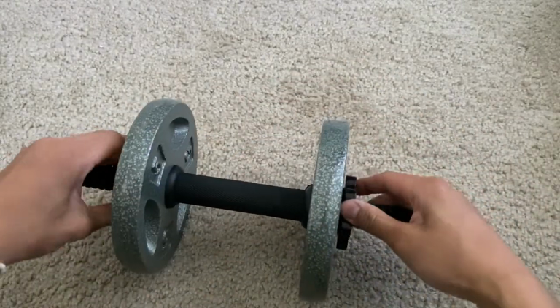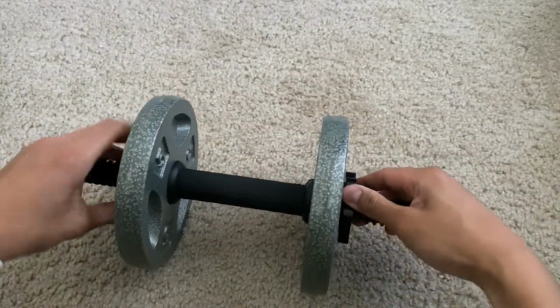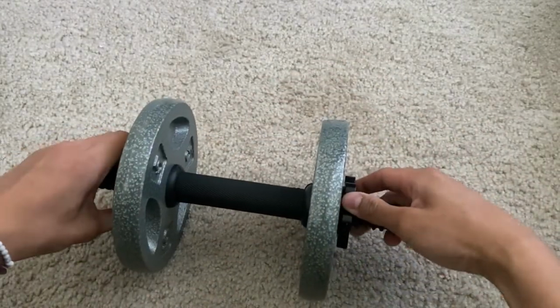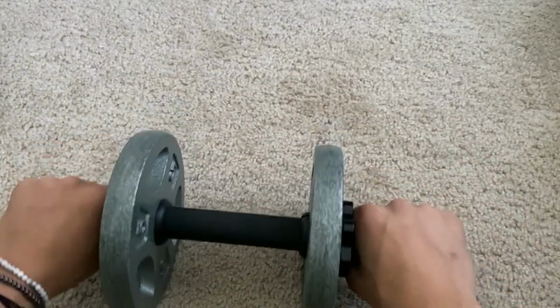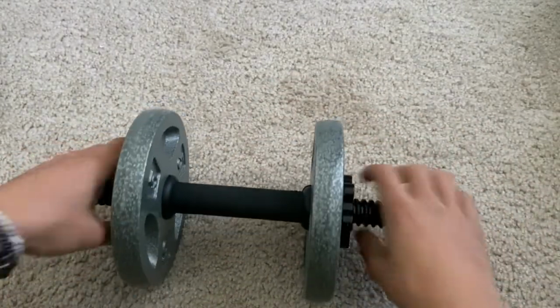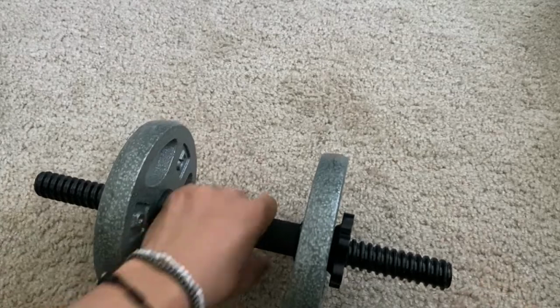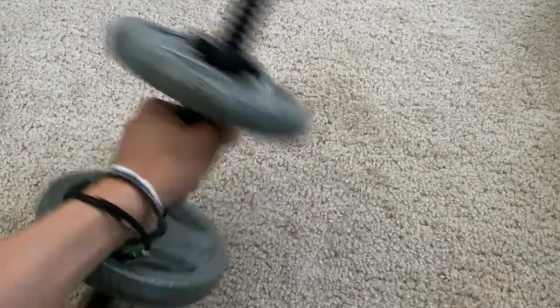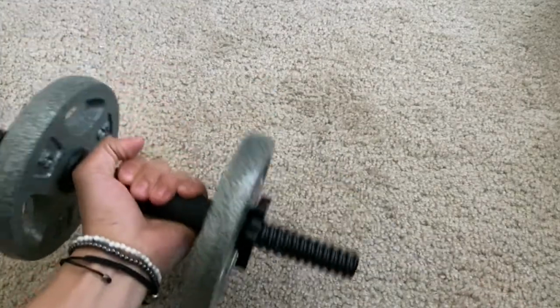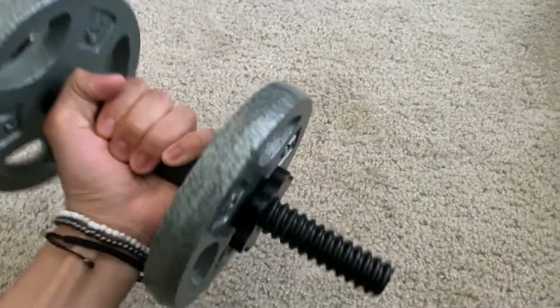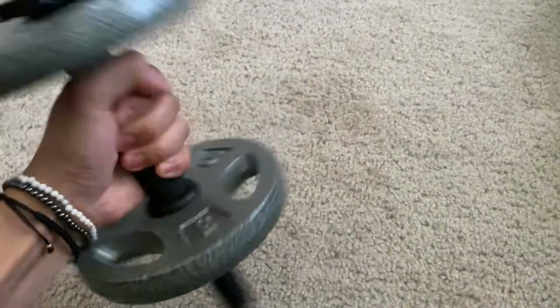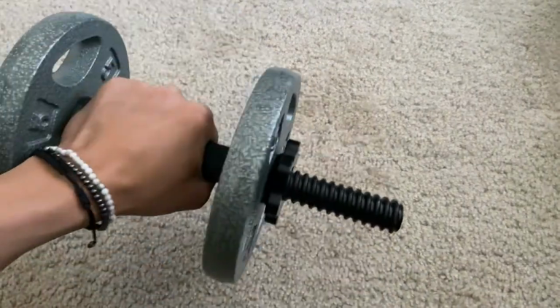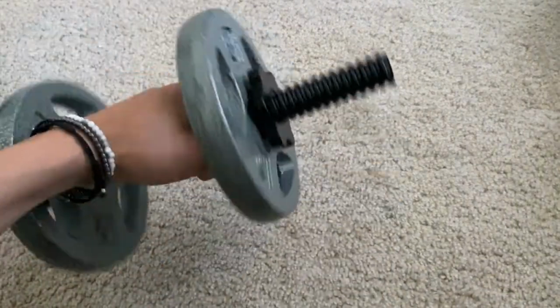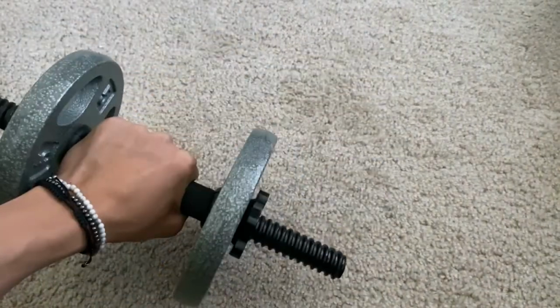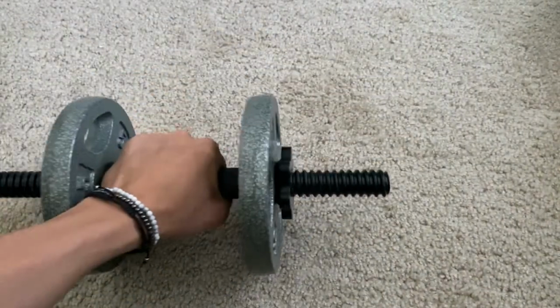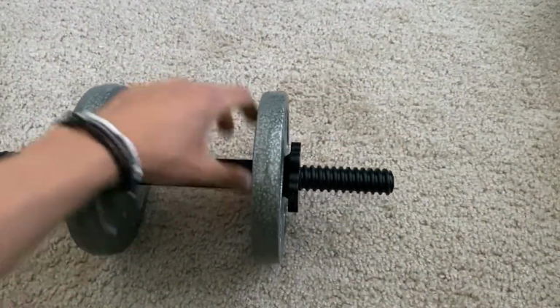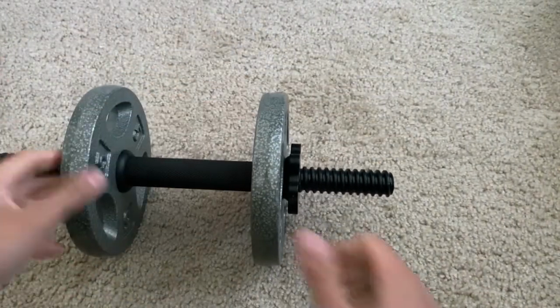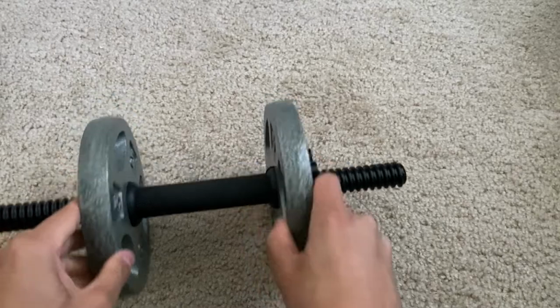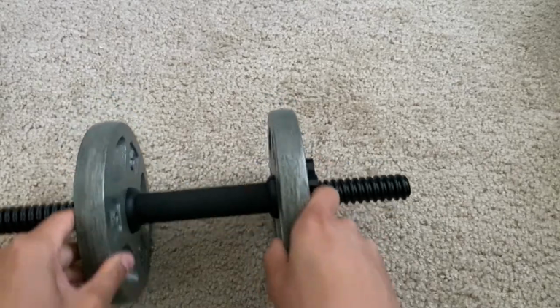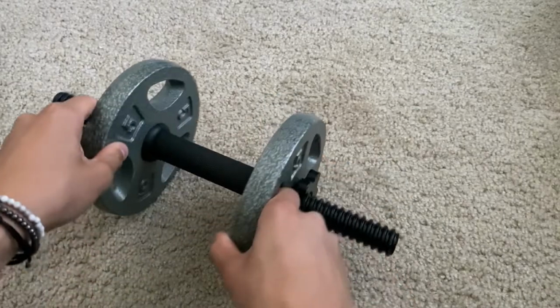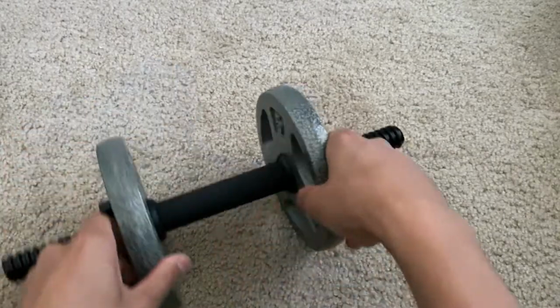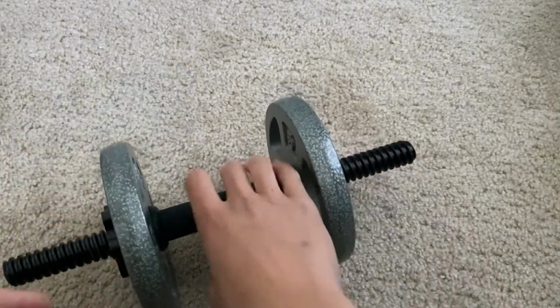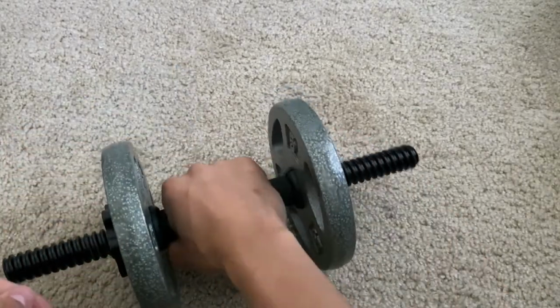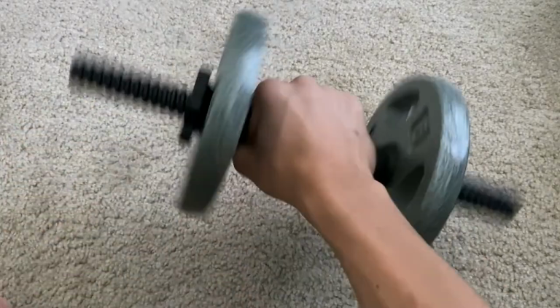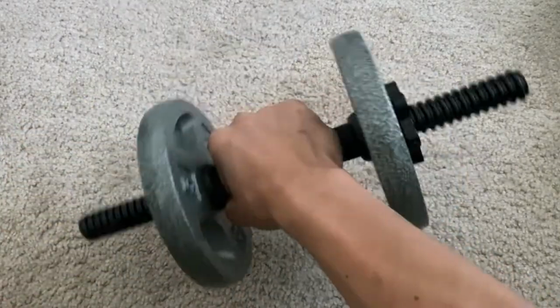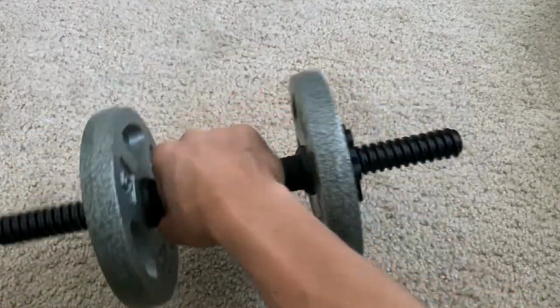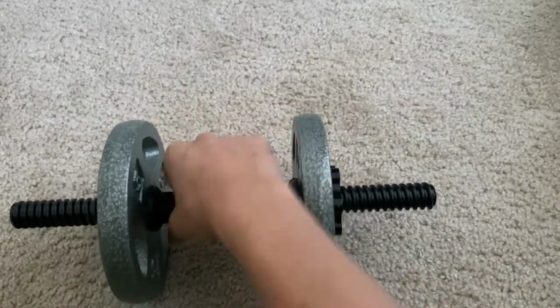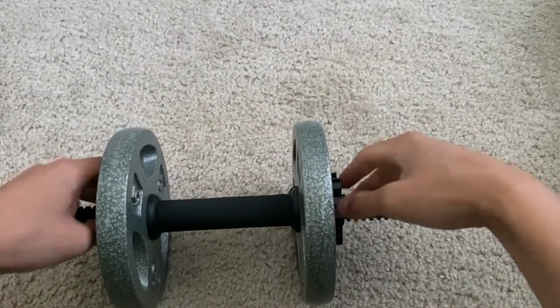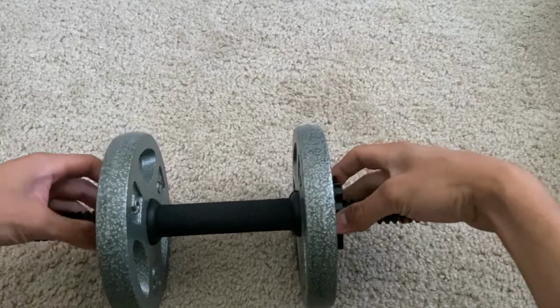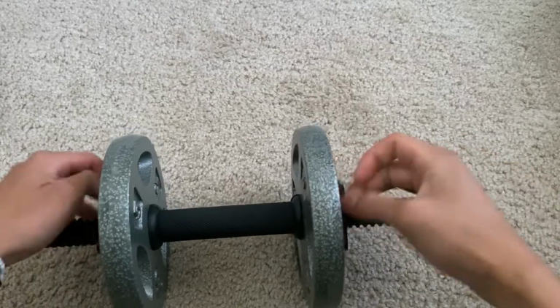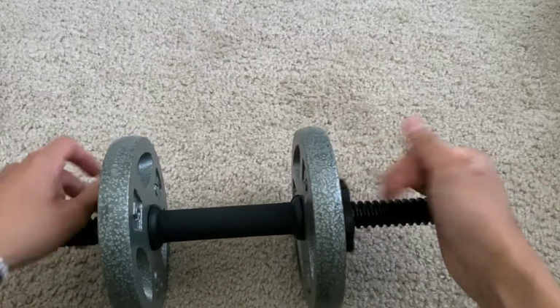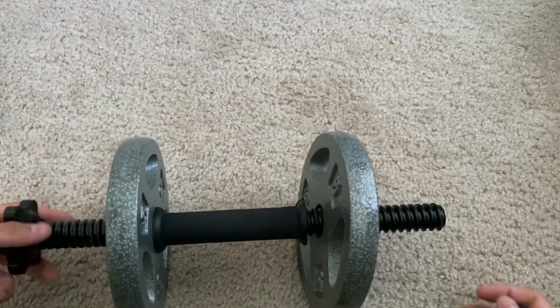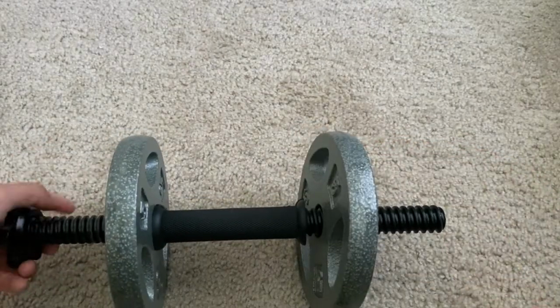The brackets do an amazing job of keeping the weights in place, ensuring your safety when lifting so that they won't fall on you. It's honestly a very straightforward and simple process. I'm going to go ahead and shake the dumbbell around like so, and it's solid as a rock. Those things are on there.